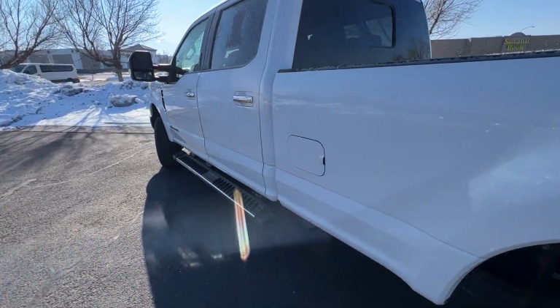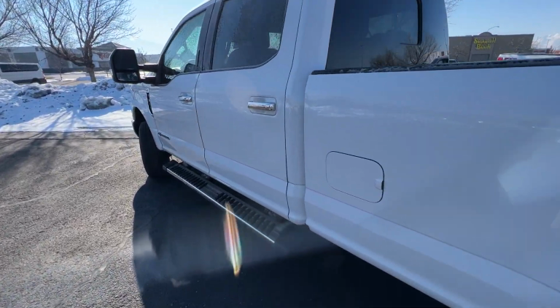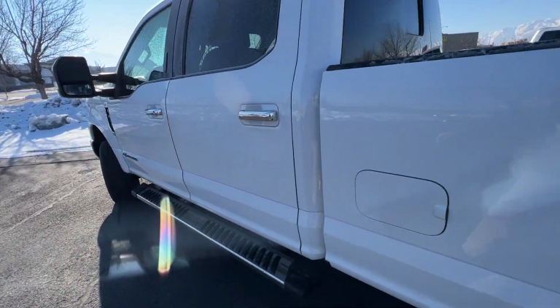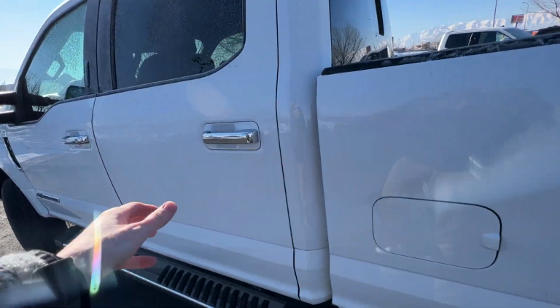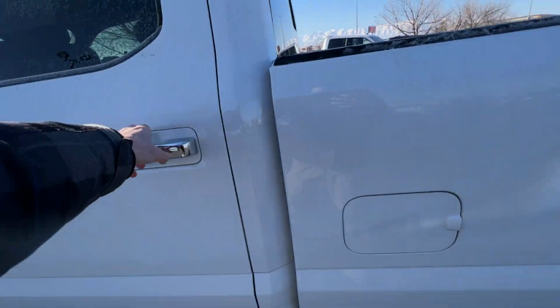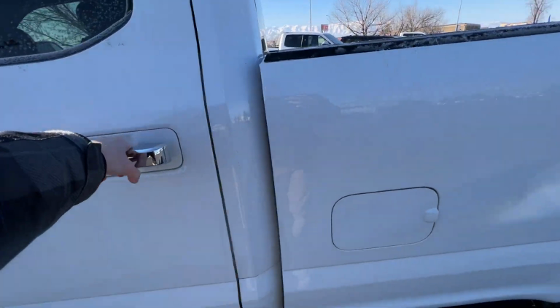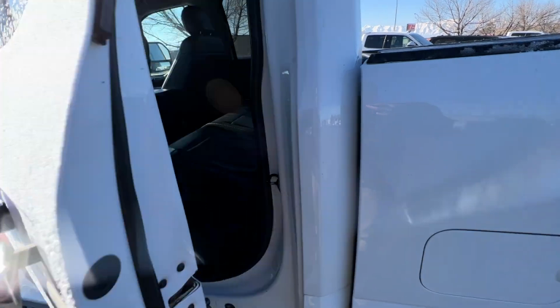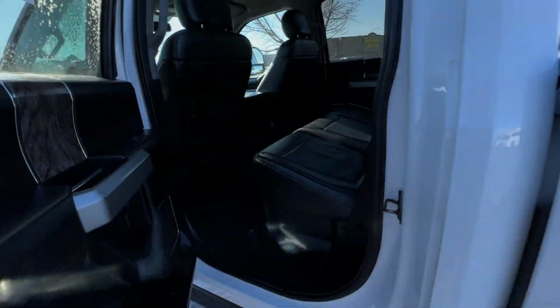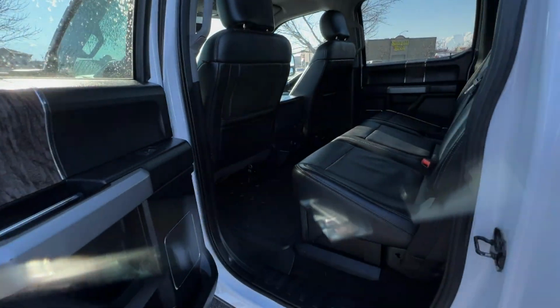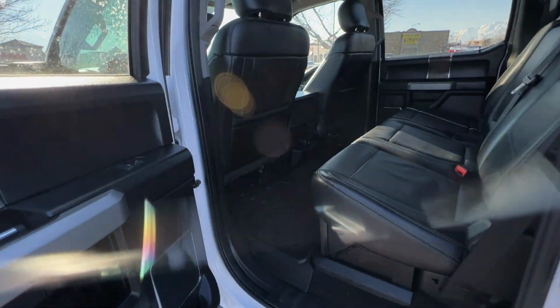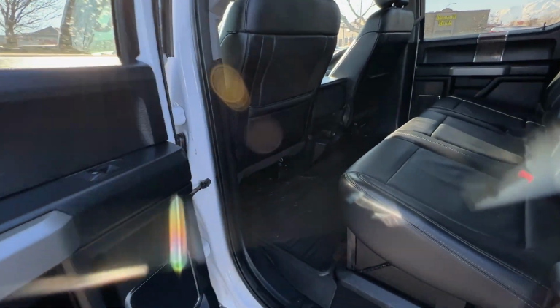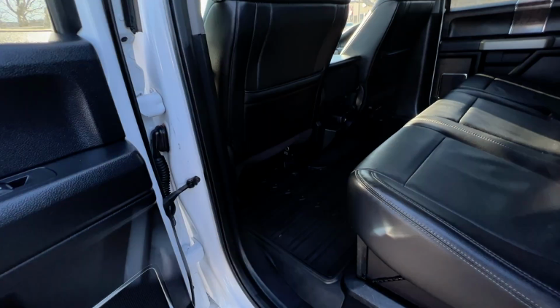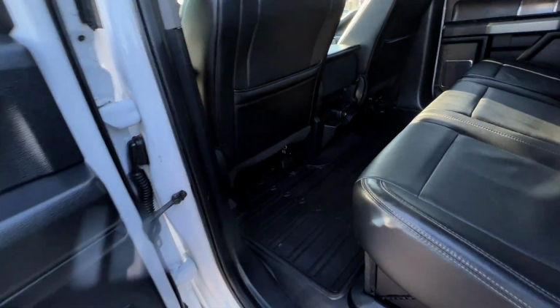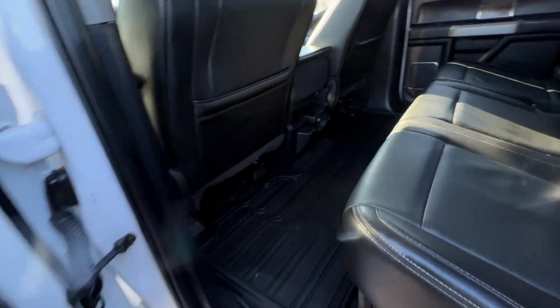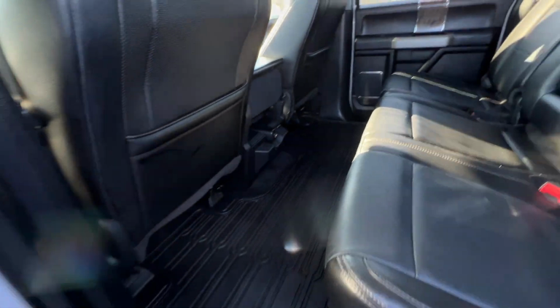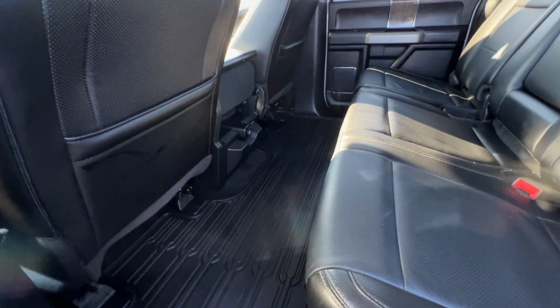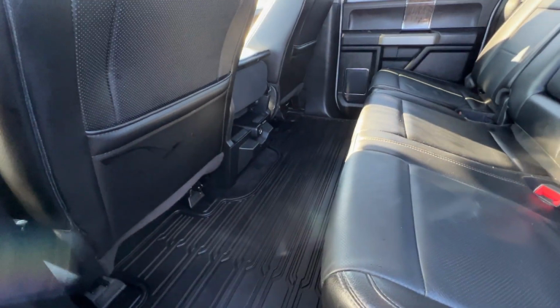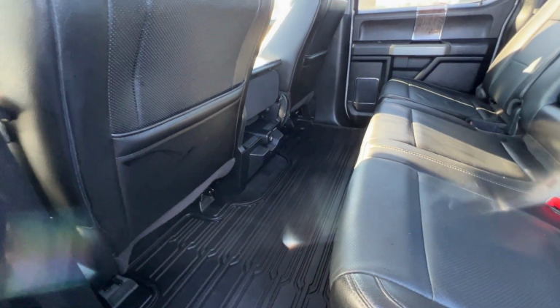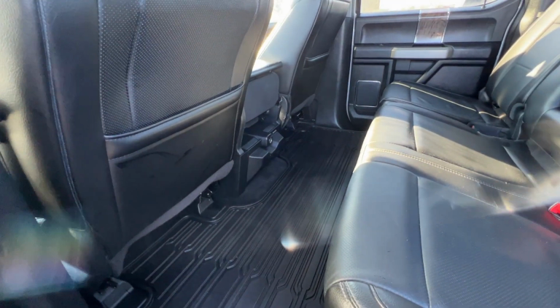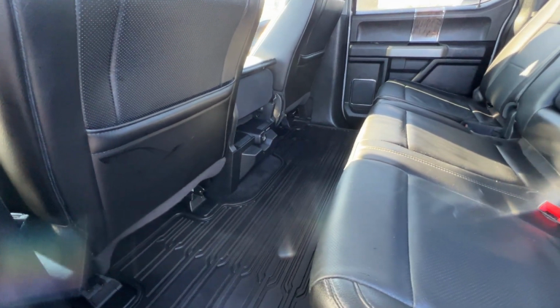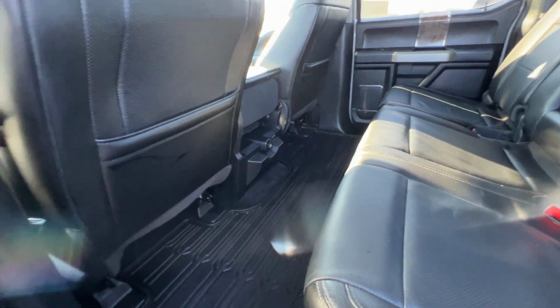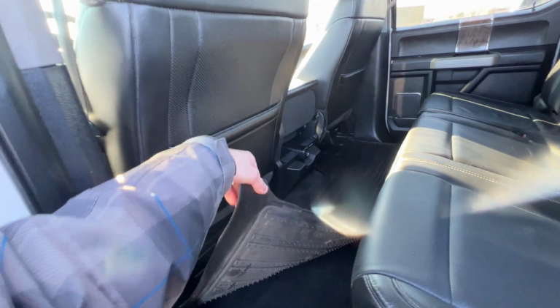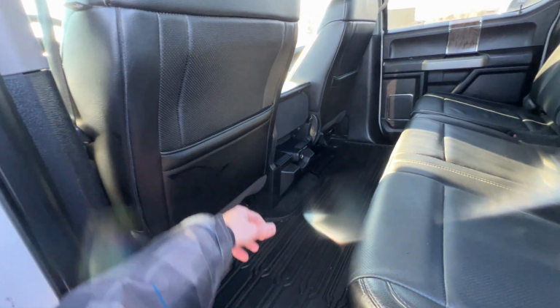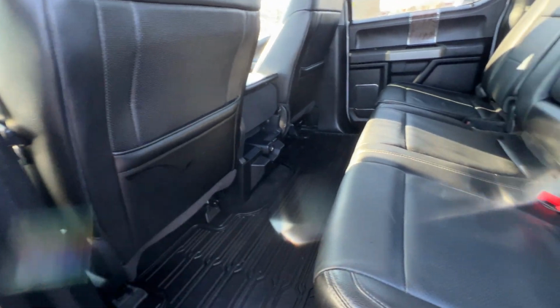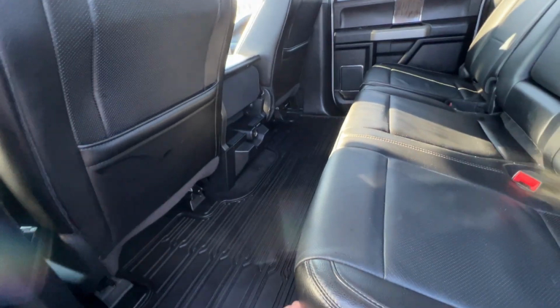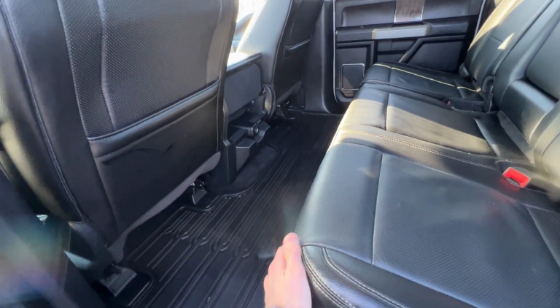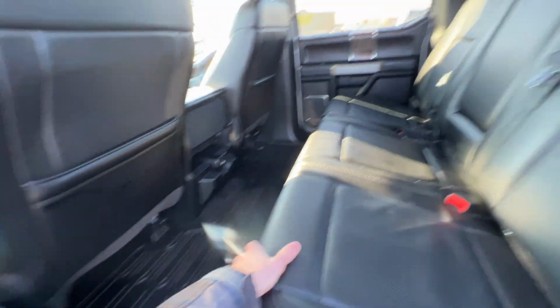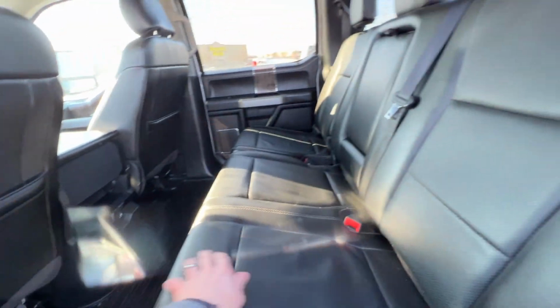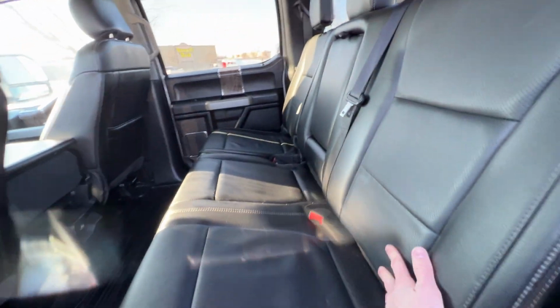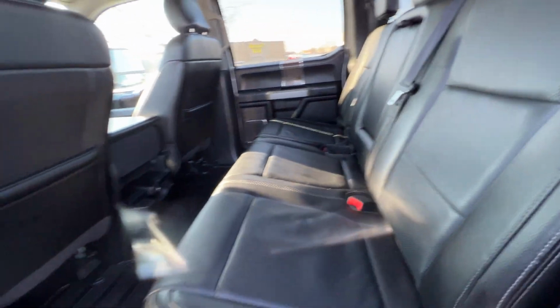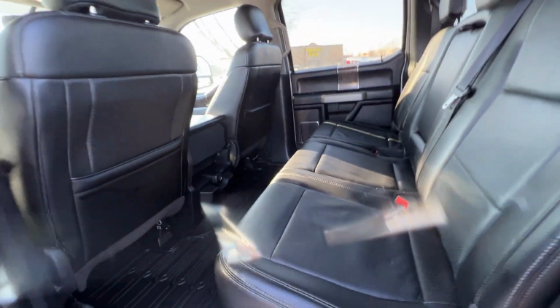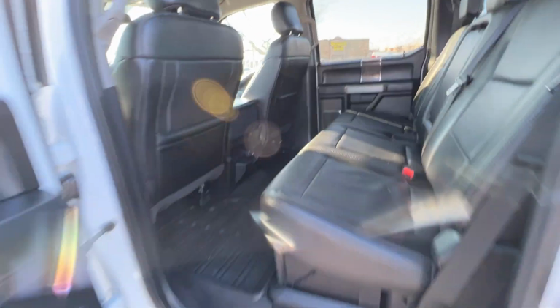And your interior — all in great condition. The floor mats also. Black leather.